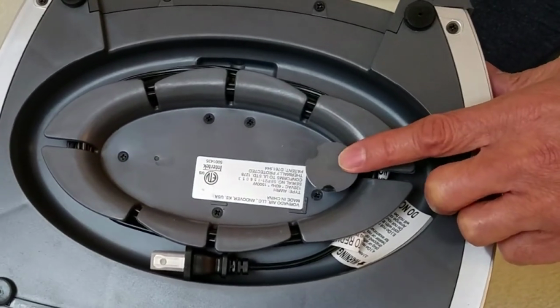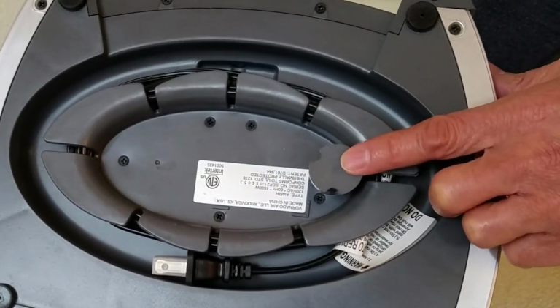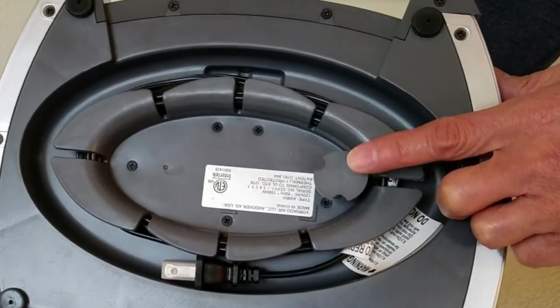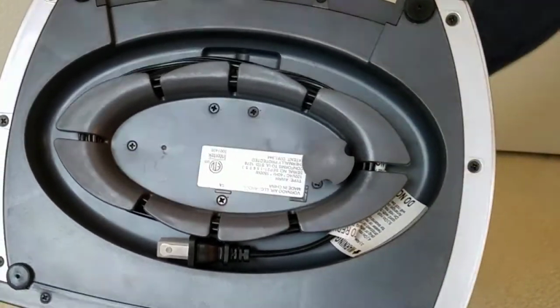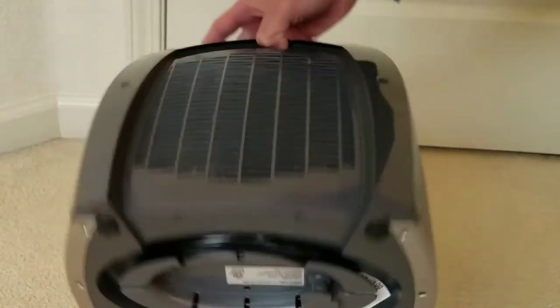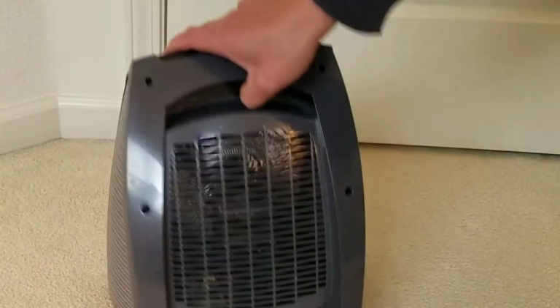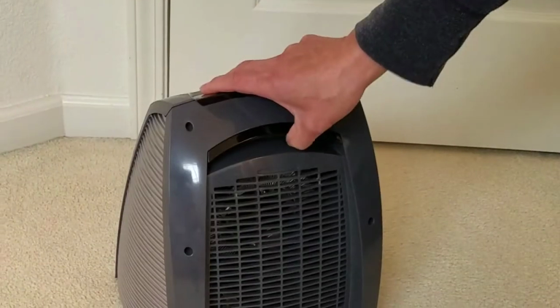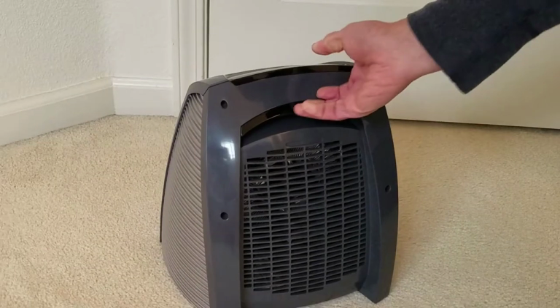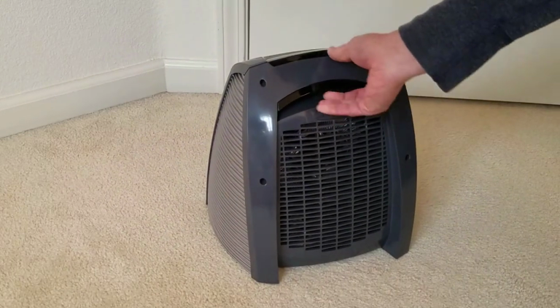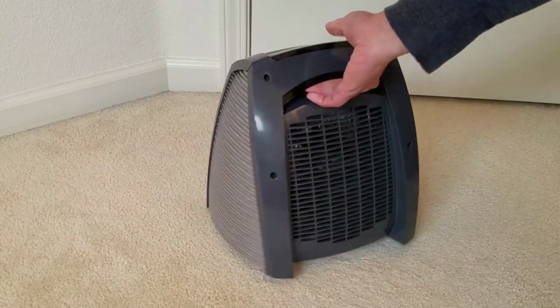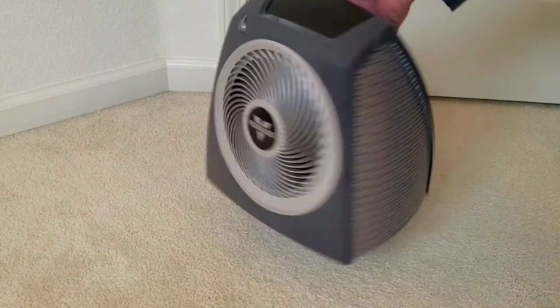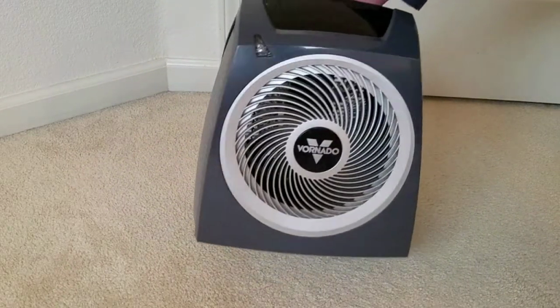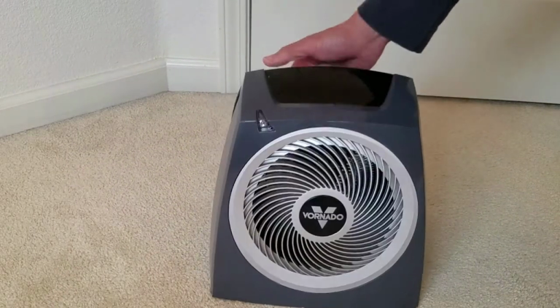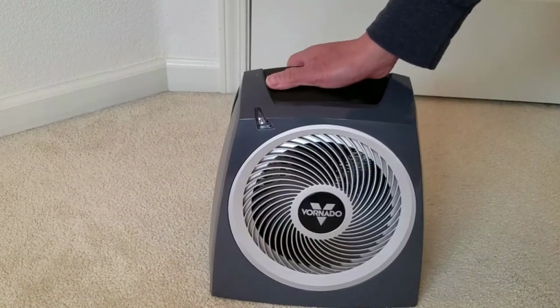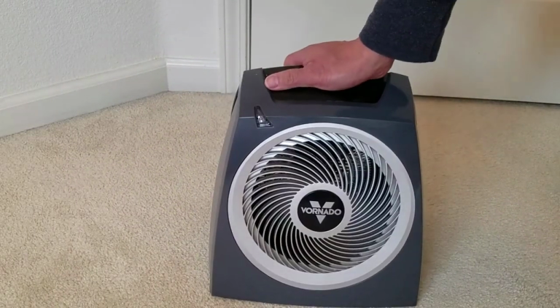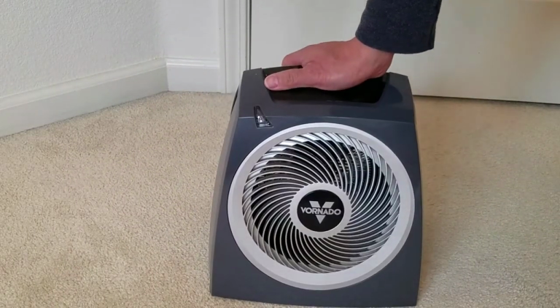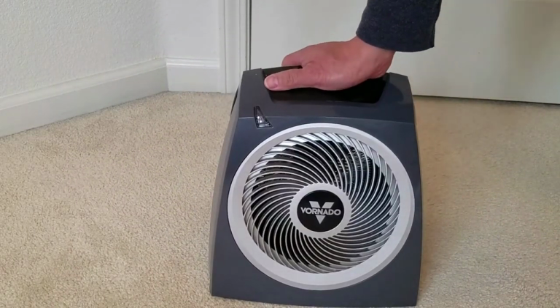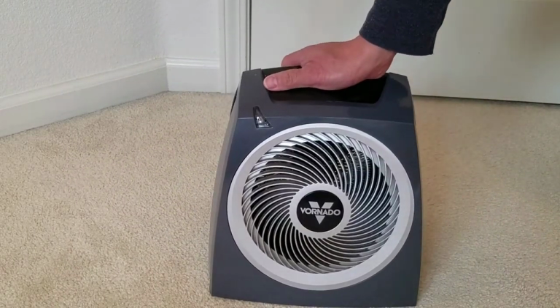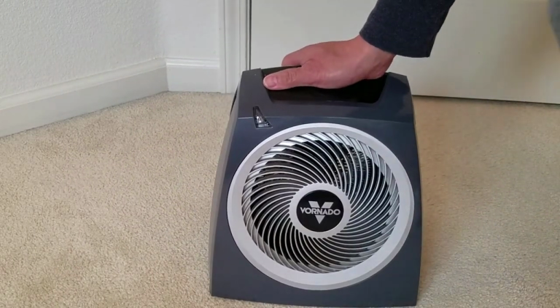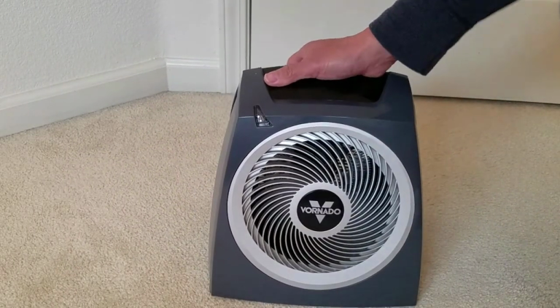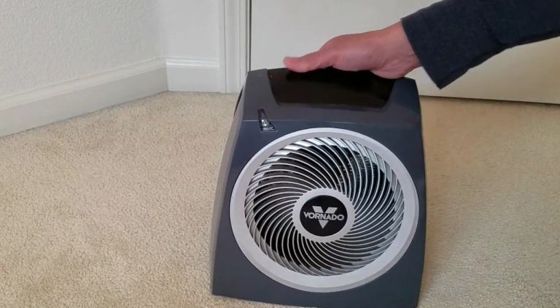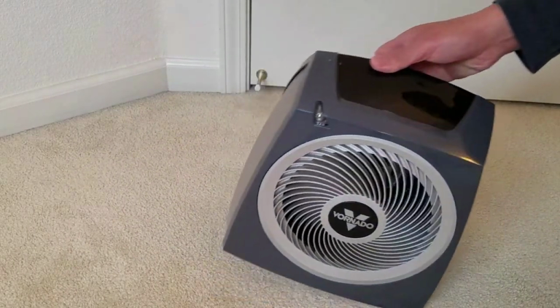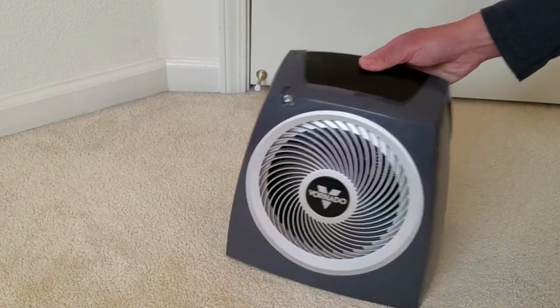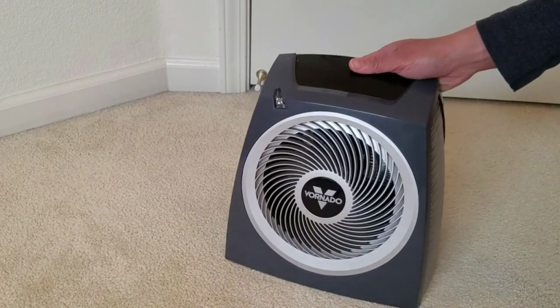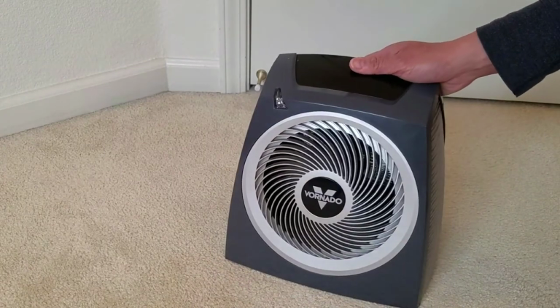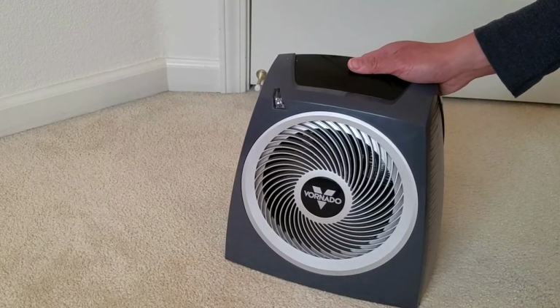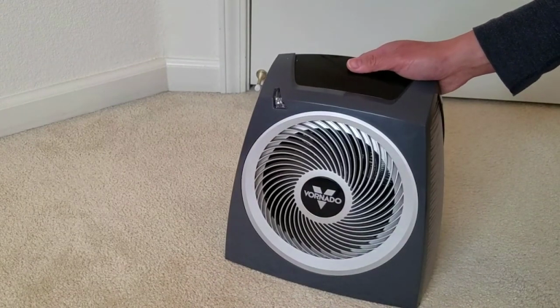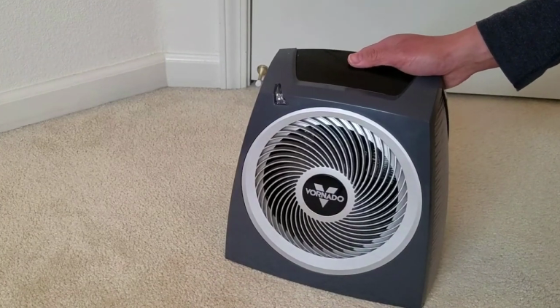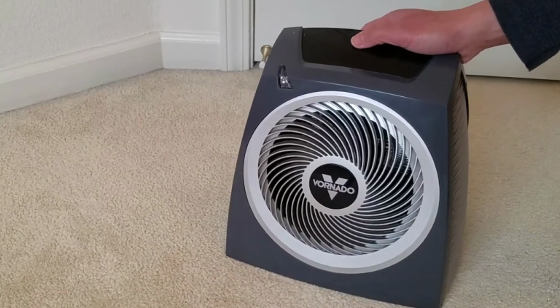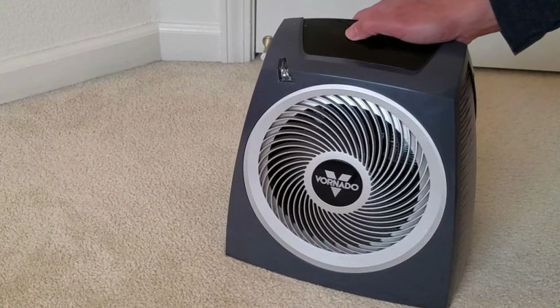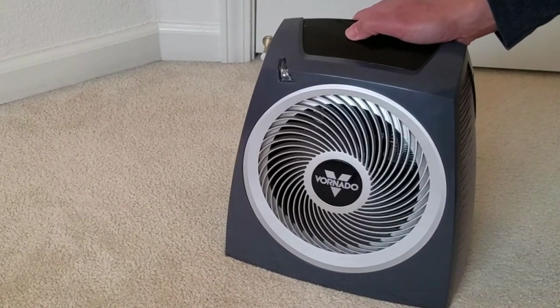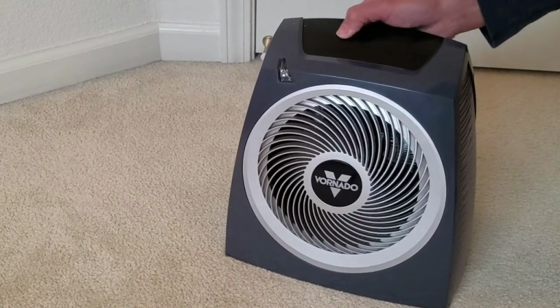This is a super quiet unit and at a great price if you can get it at Costco. Still, if you can pick it up somewhere else like Amazon, it's still a great unit, although it's a bit more pricey. Thanks for watching.